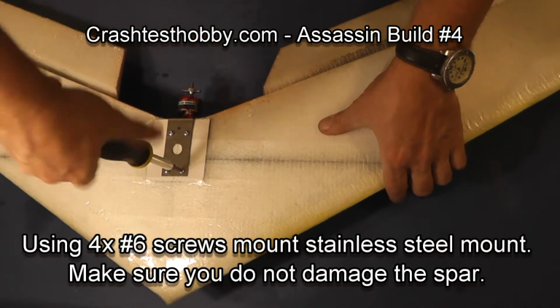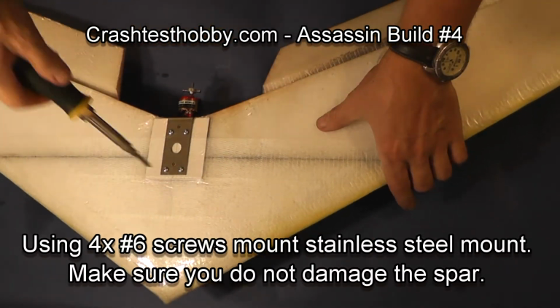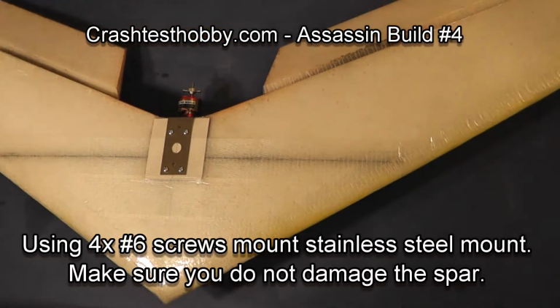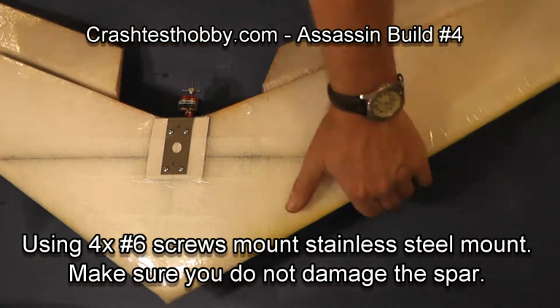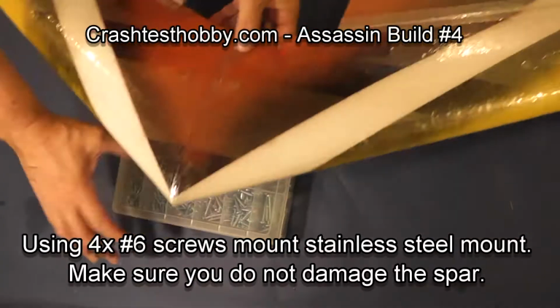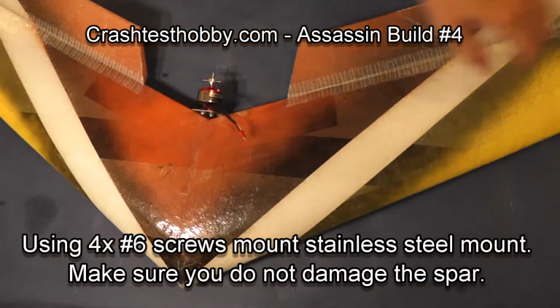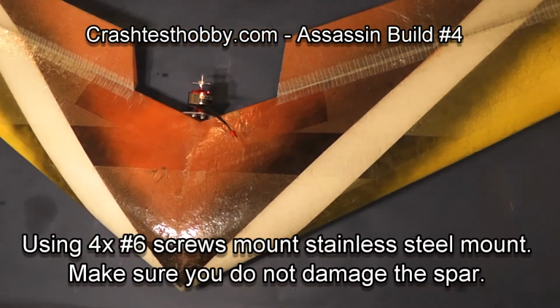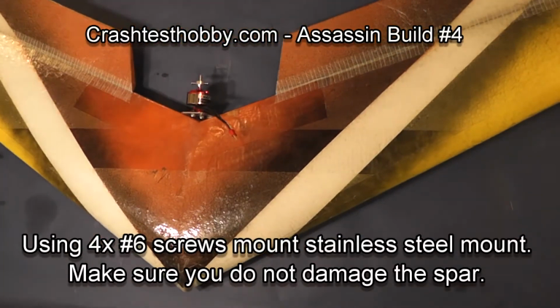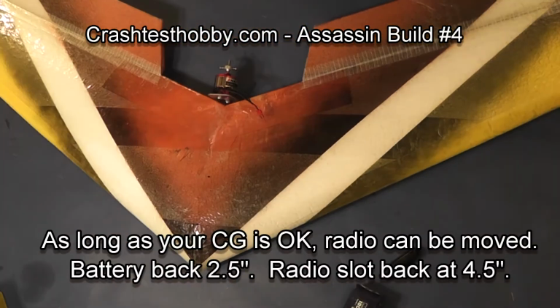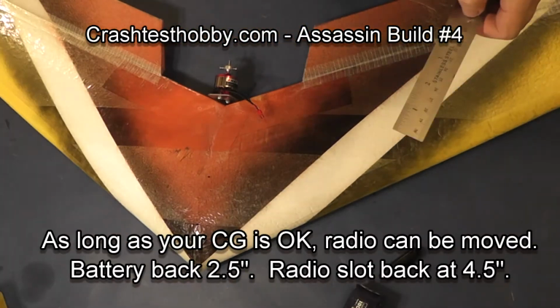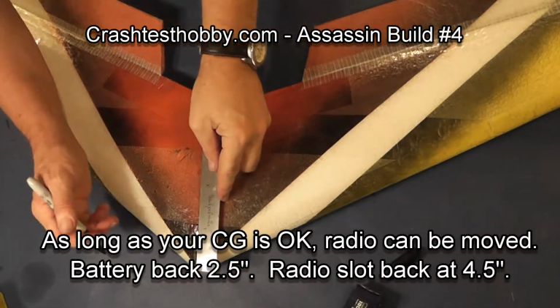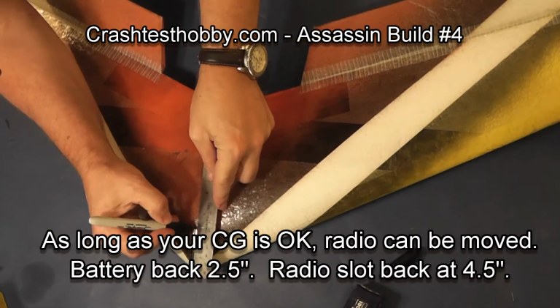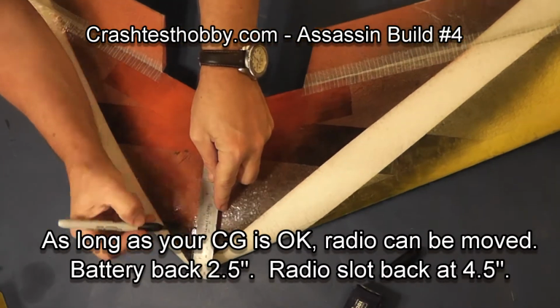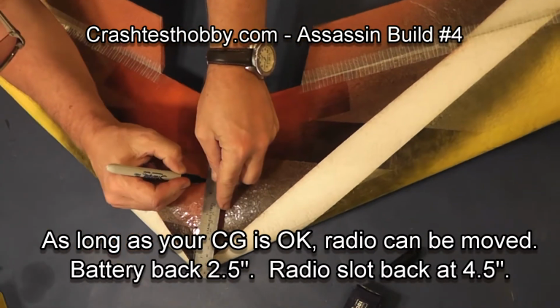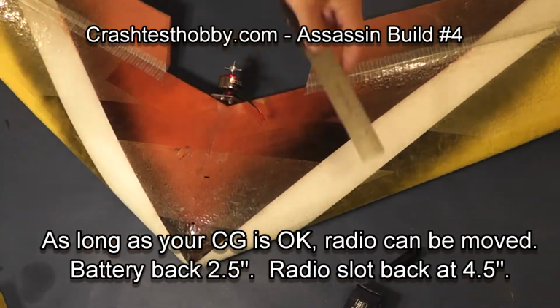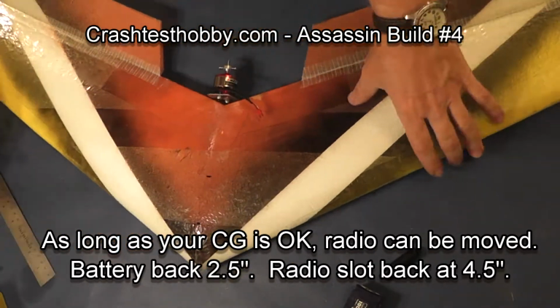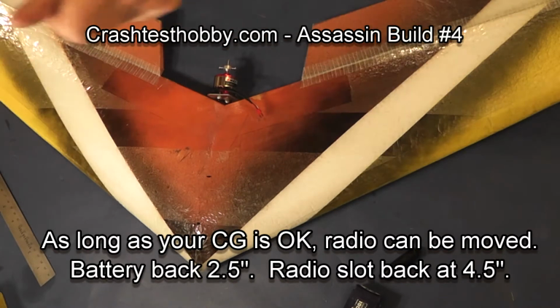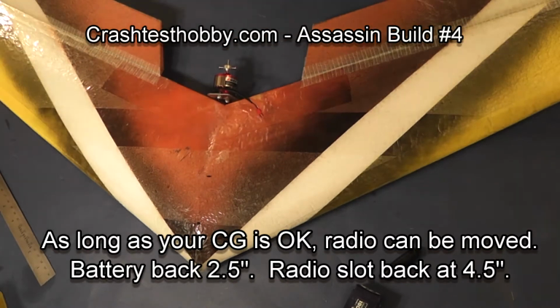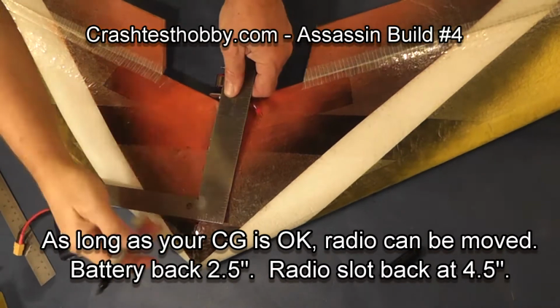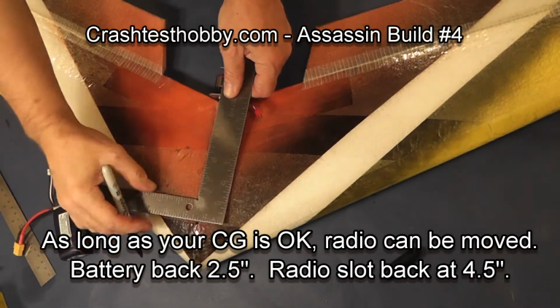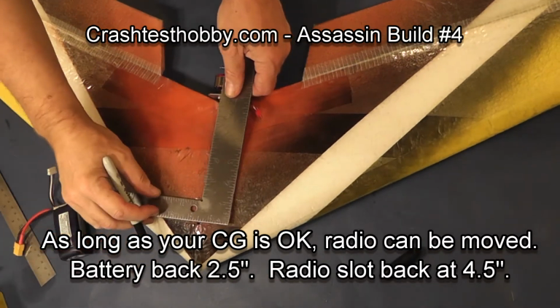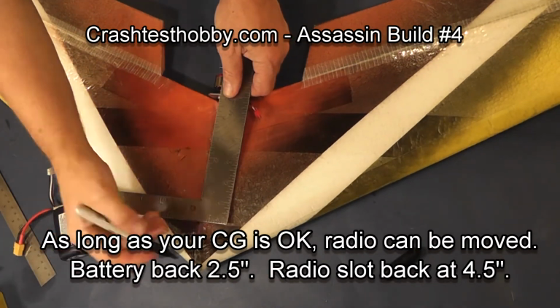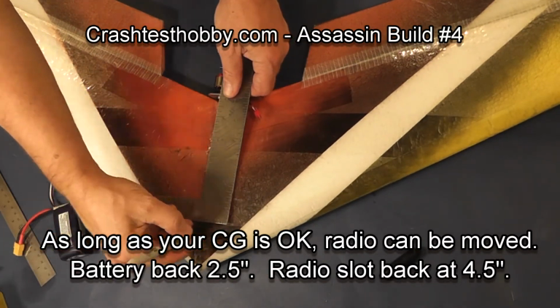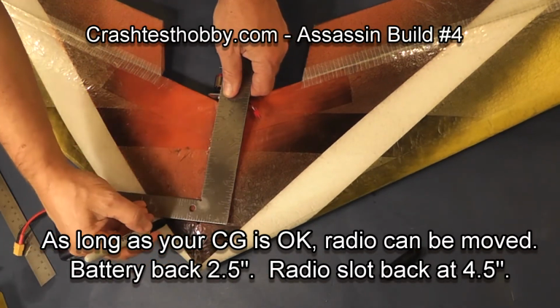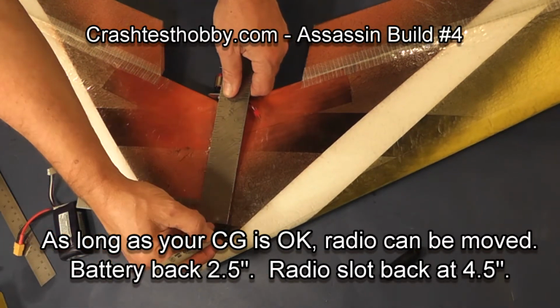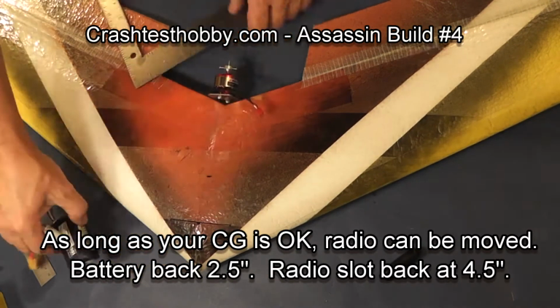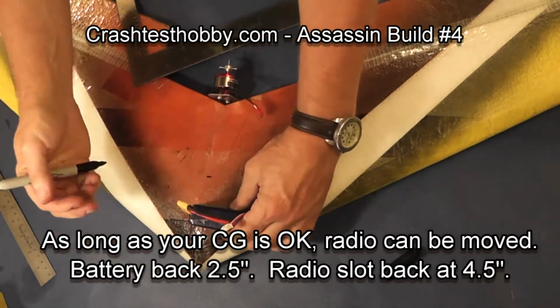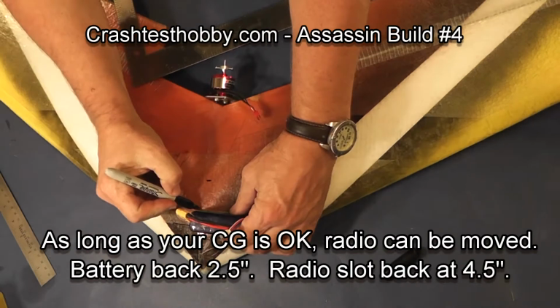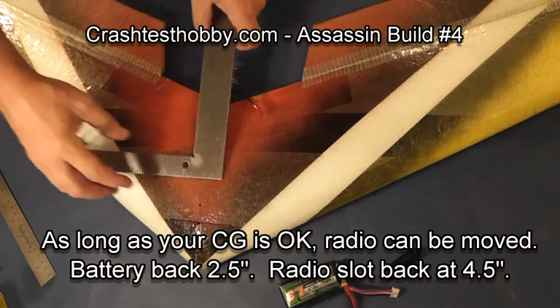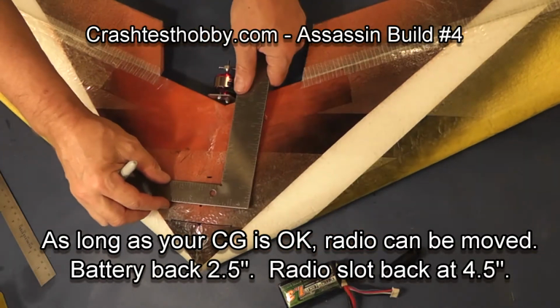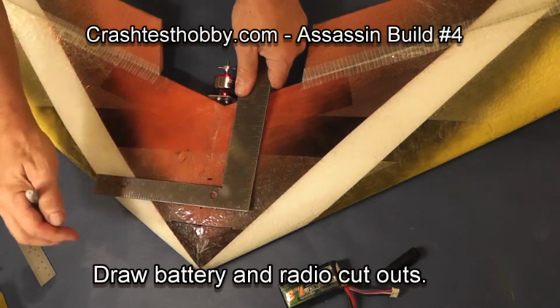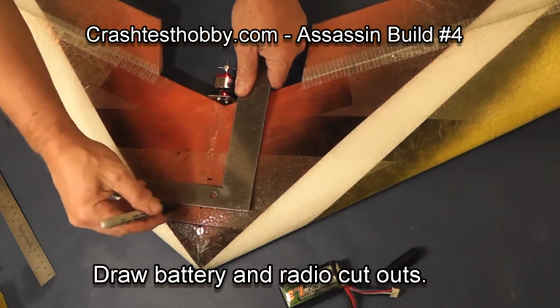We're going to measure back from the nose of the plane — two and a half inches for the battery and four and a half inches for the radio slot. If you want to move these to another location that's fine, but as long as your center of gravity remains the same the plane will fly well.